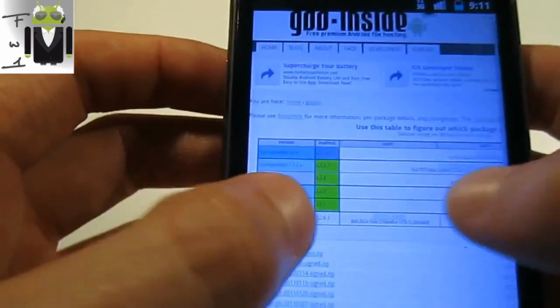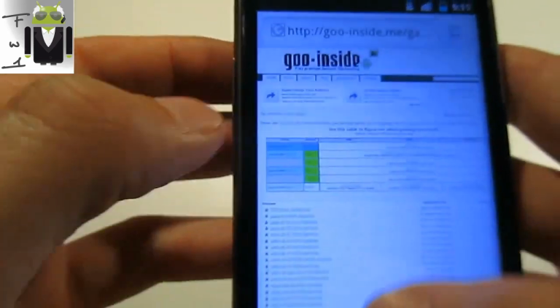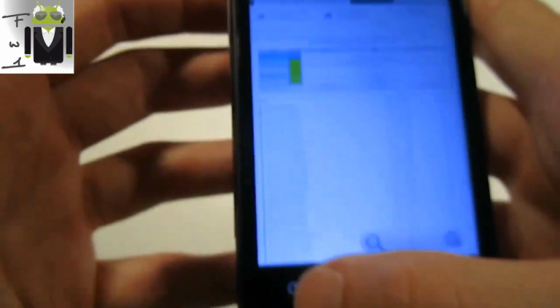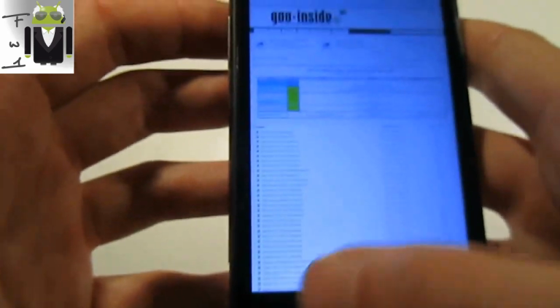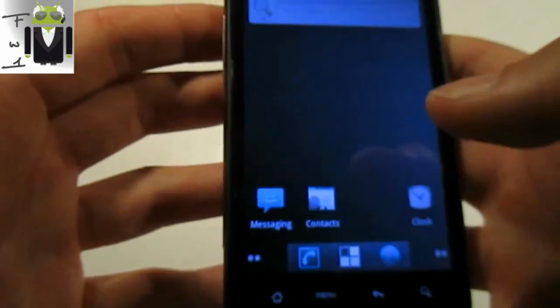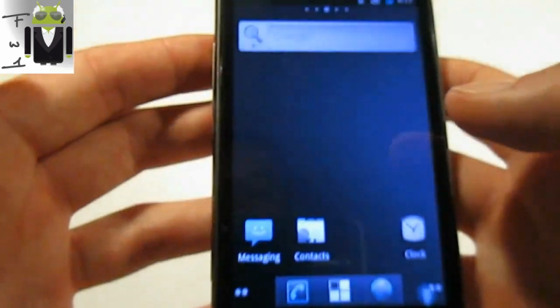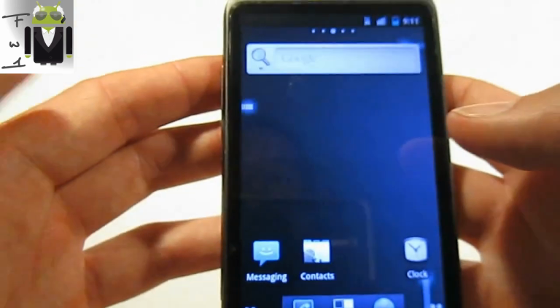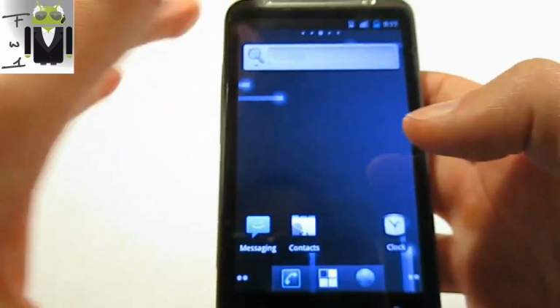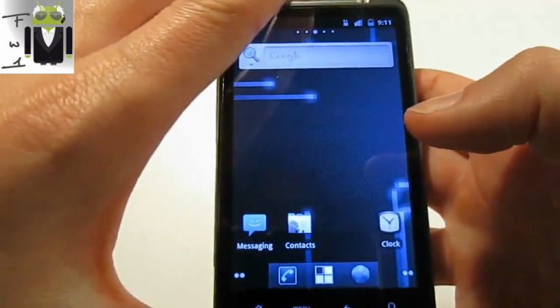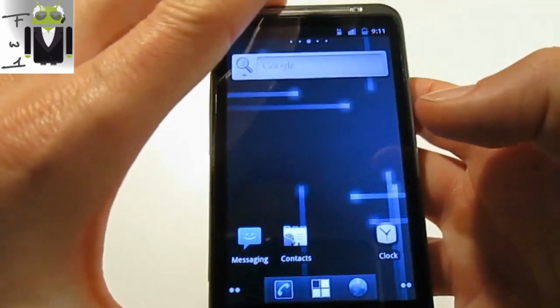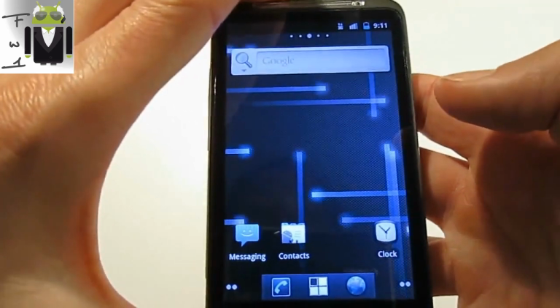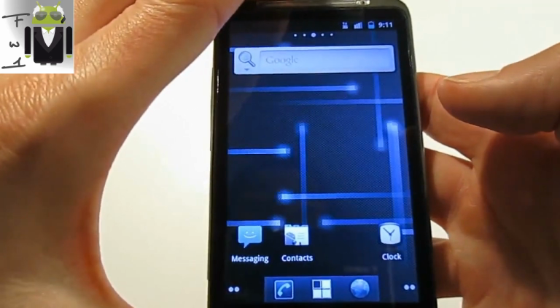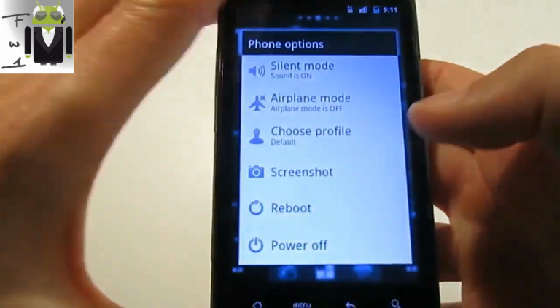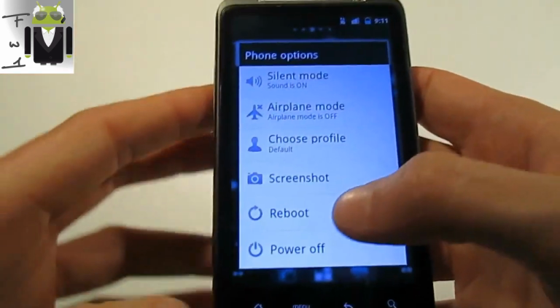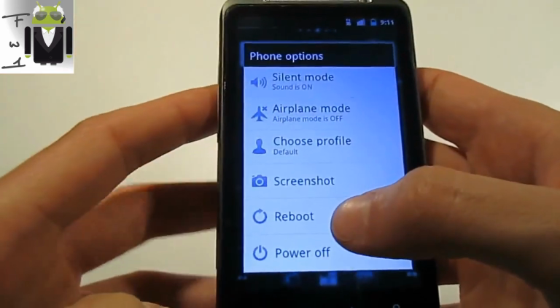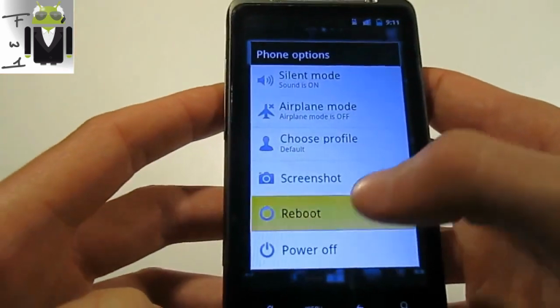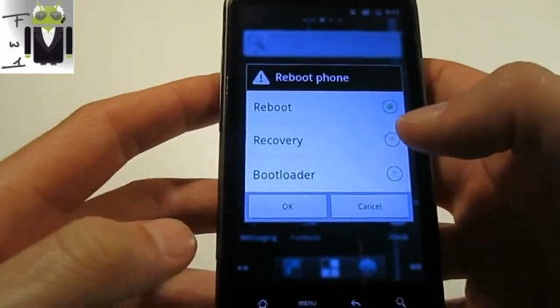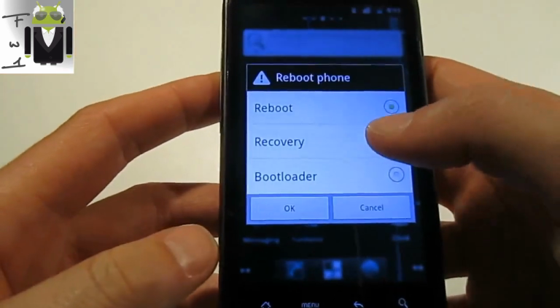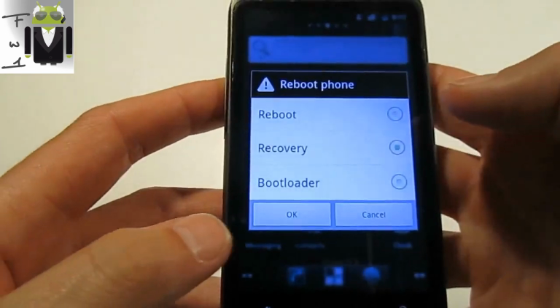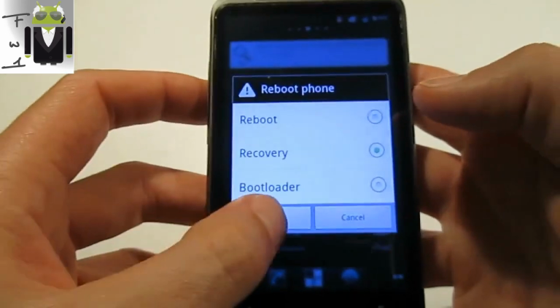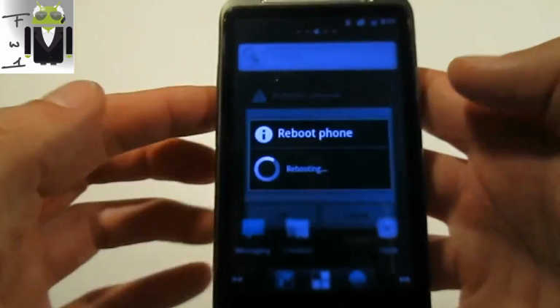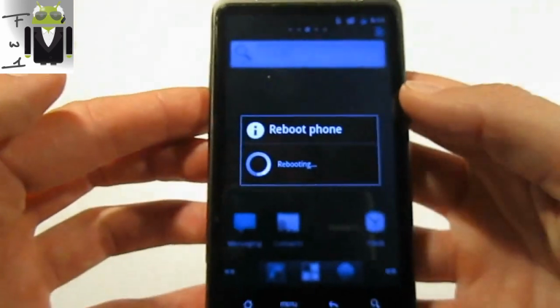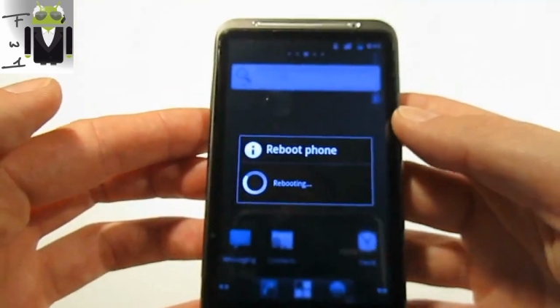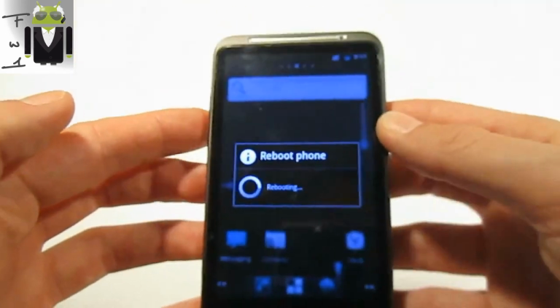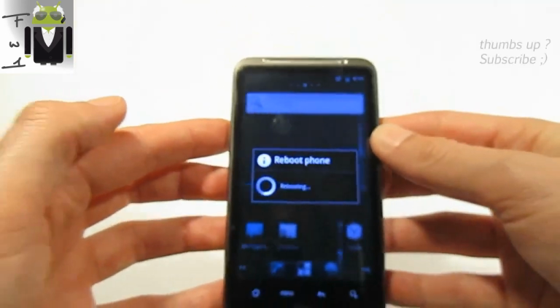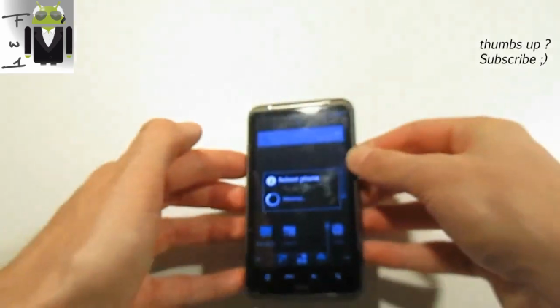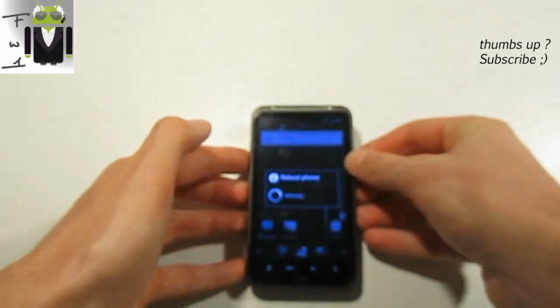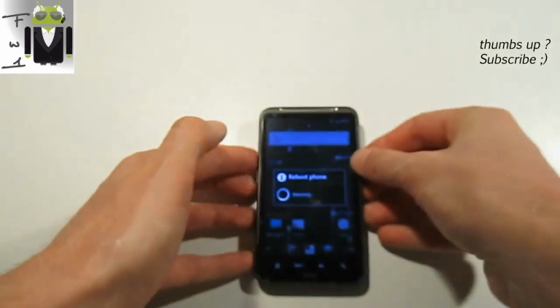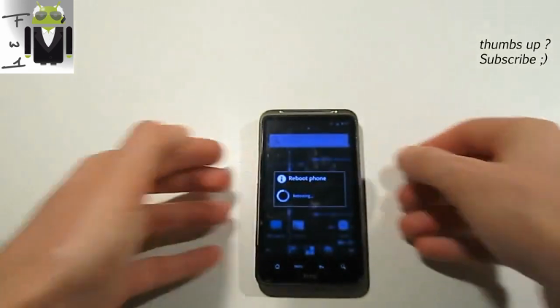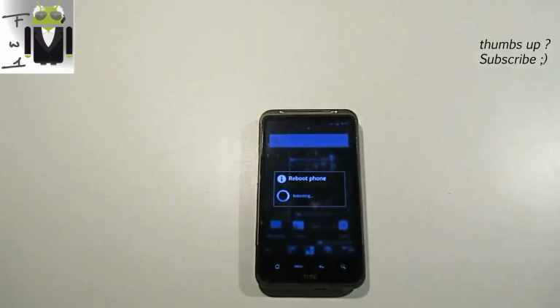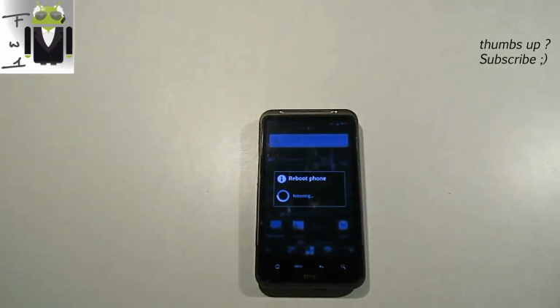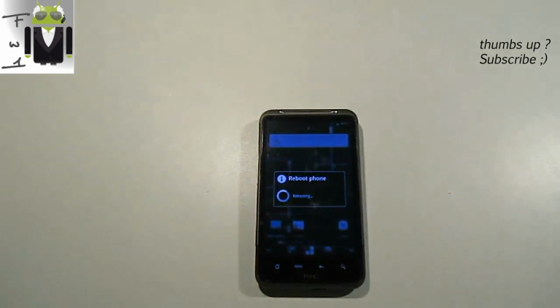Then you have to go to the home screen and restart your phone, rebooting it into recovery mode. The phone is rebooting — you must try it.